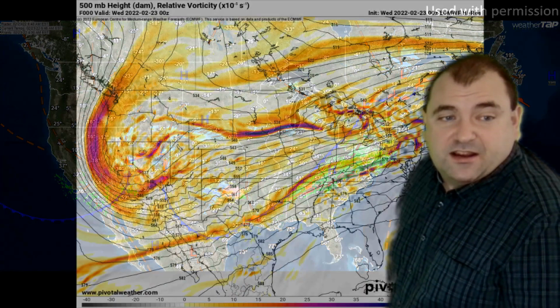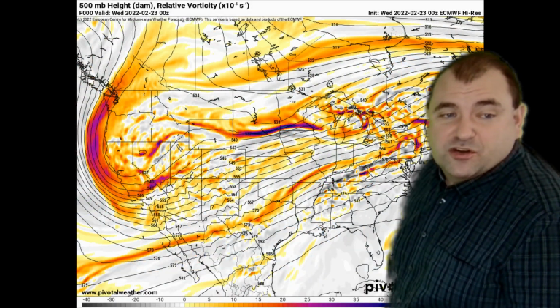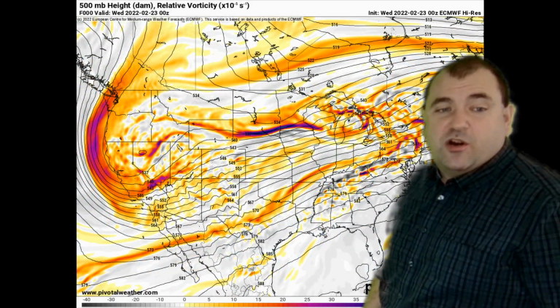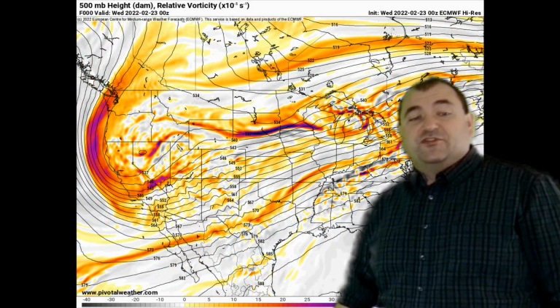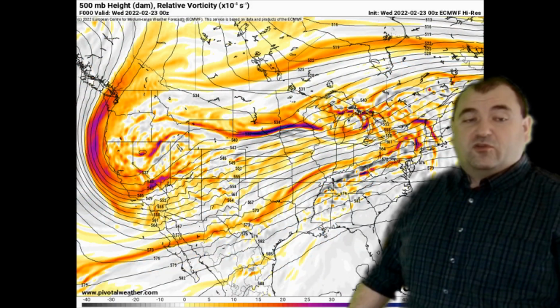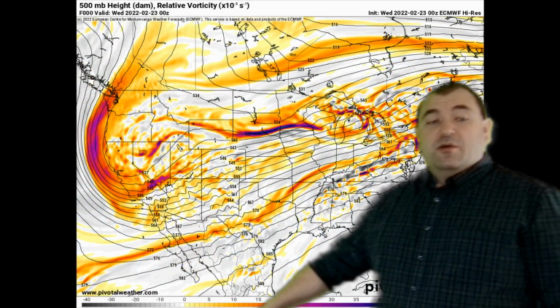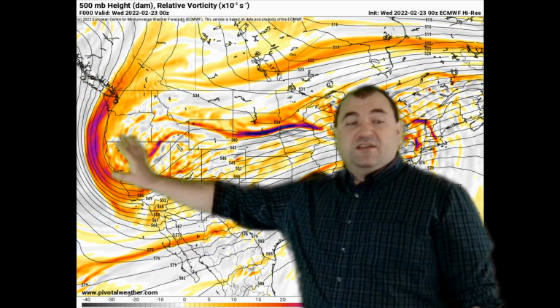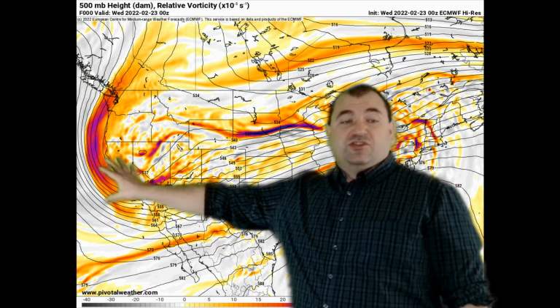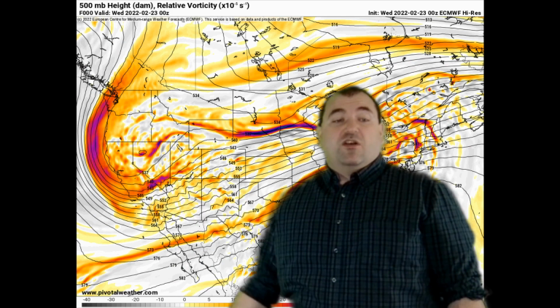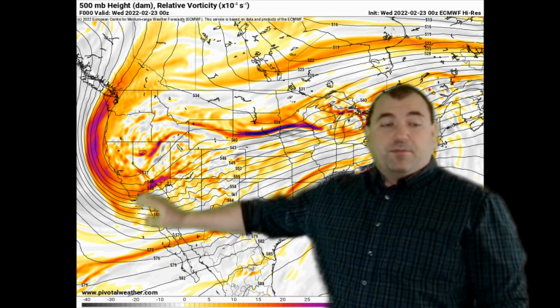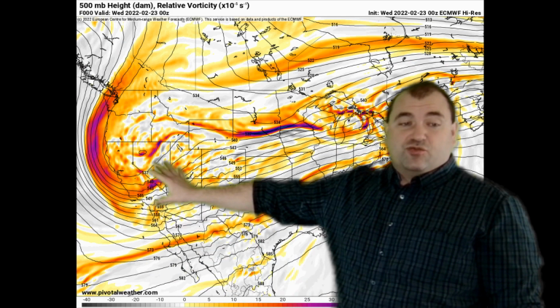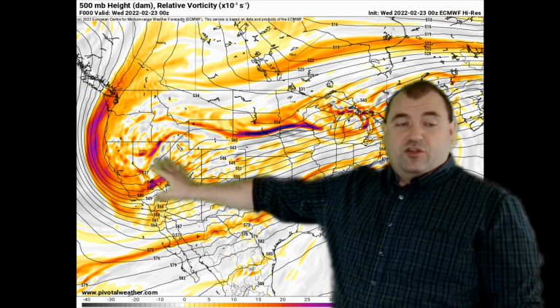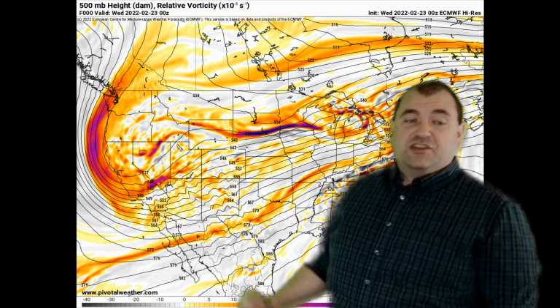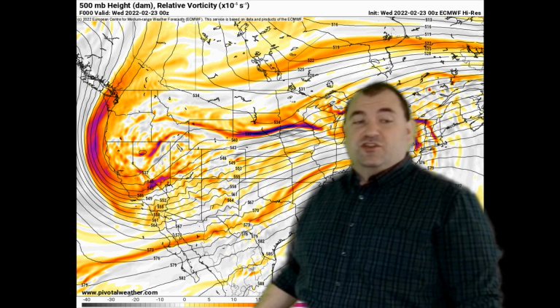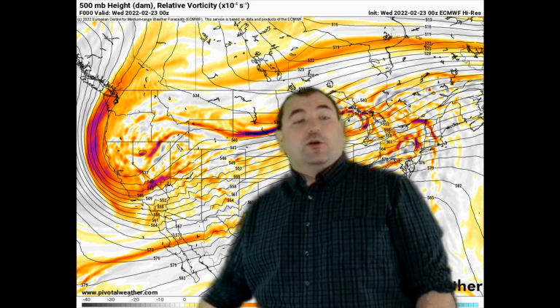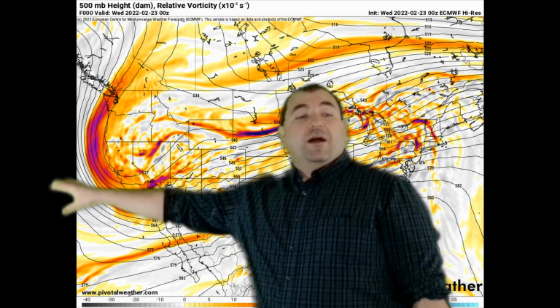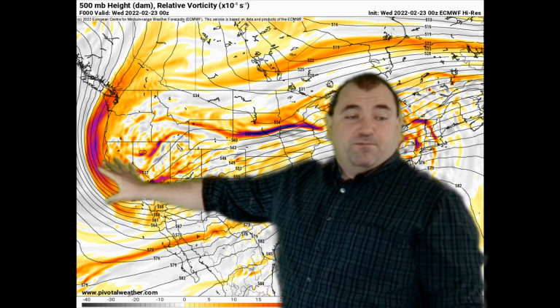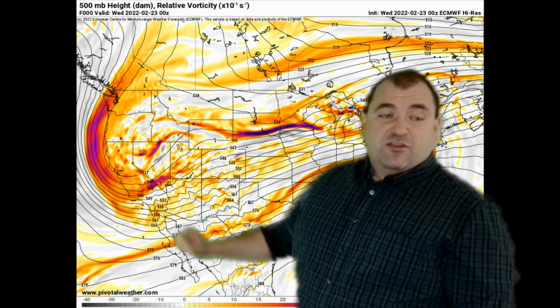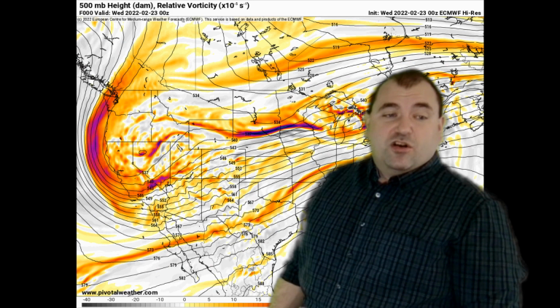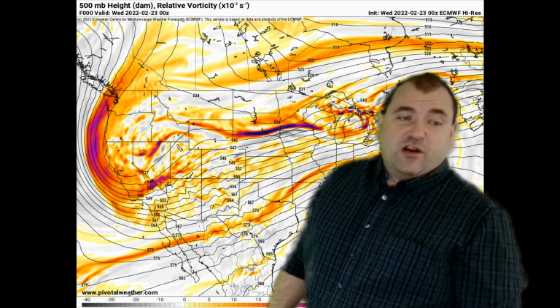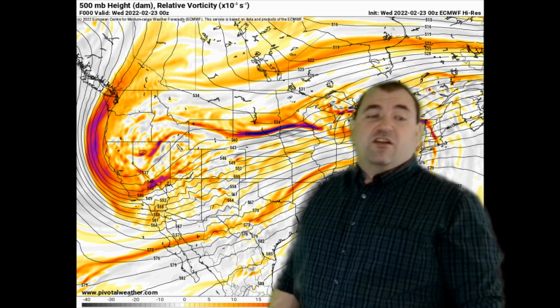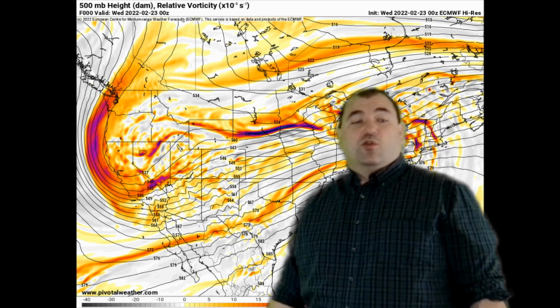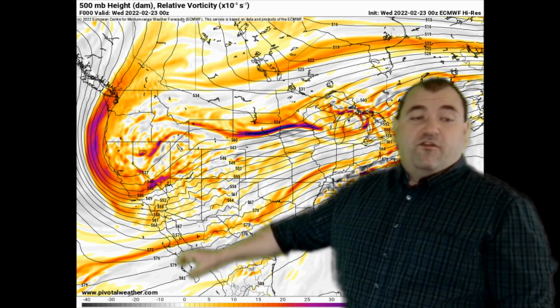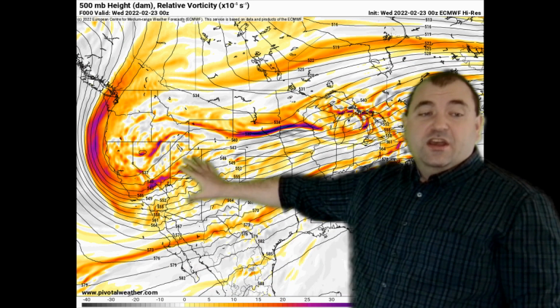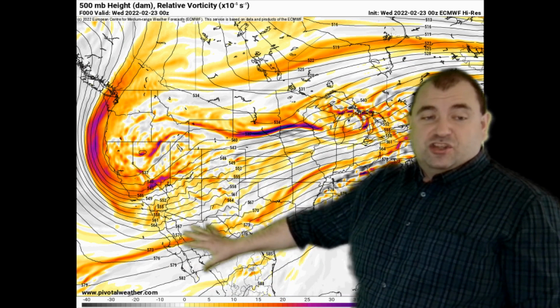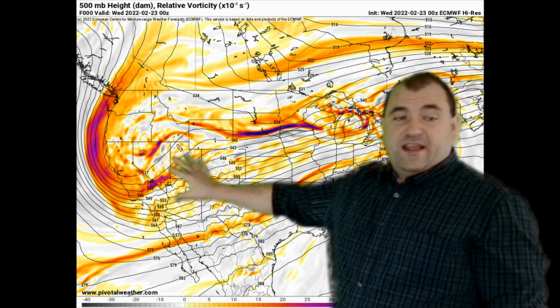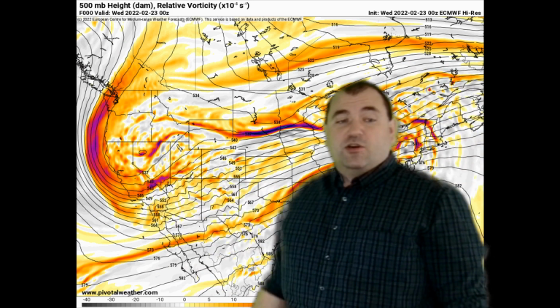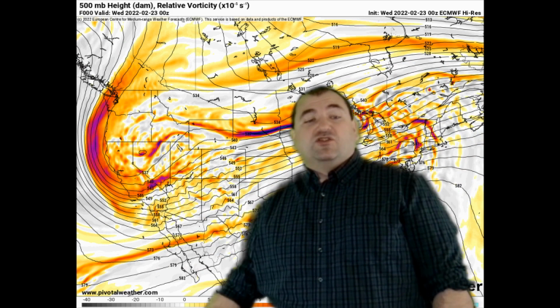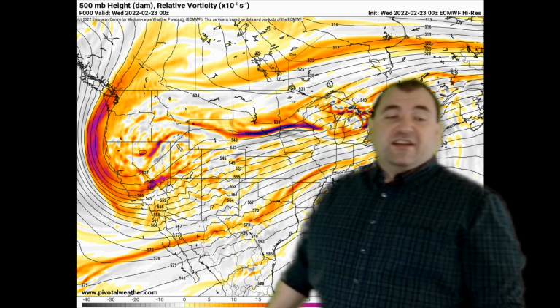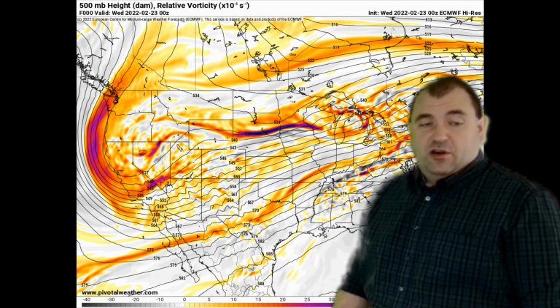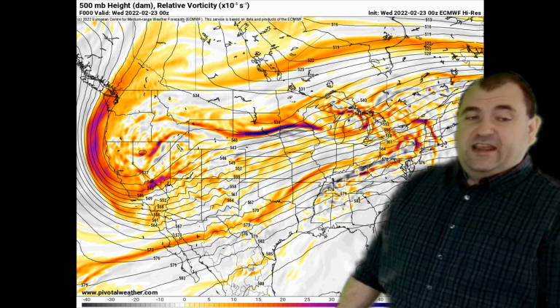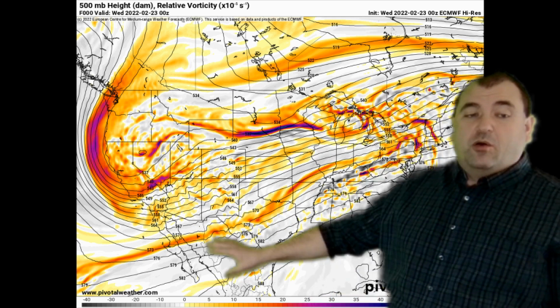Let's take a look at your upper level storm. We've got a big piece of energy in the northern jet stream crashing down across northern California, which is forming a storm across Arizona and New Mexico here in the next day or so.